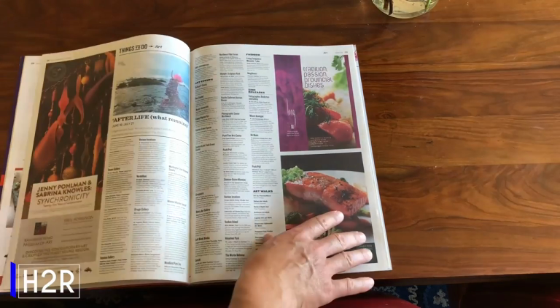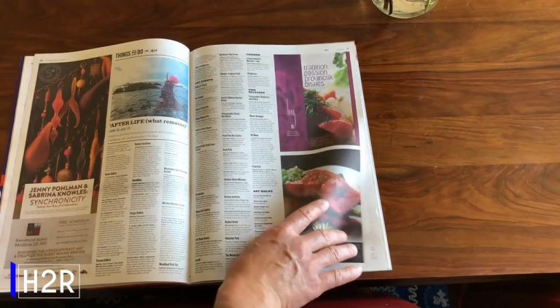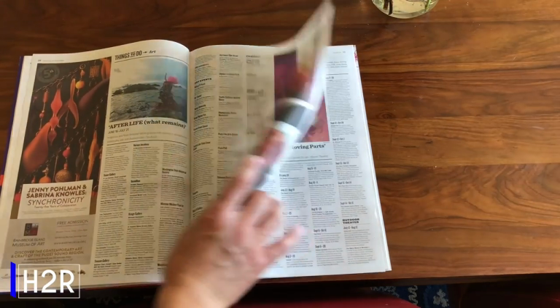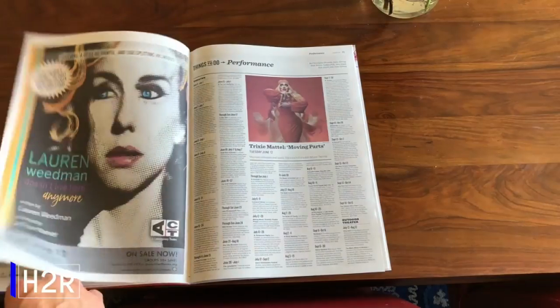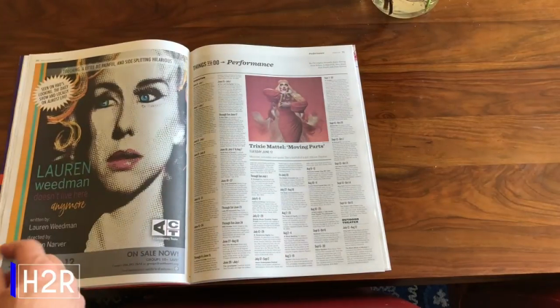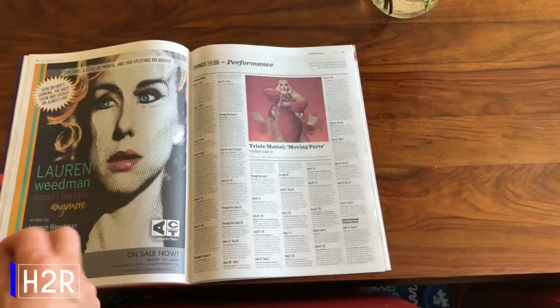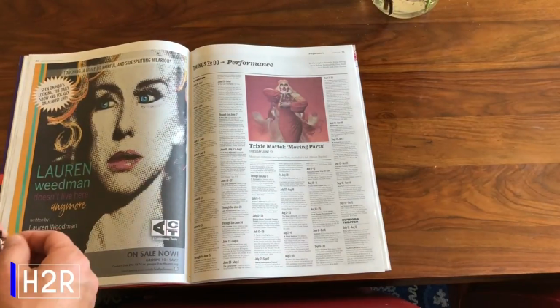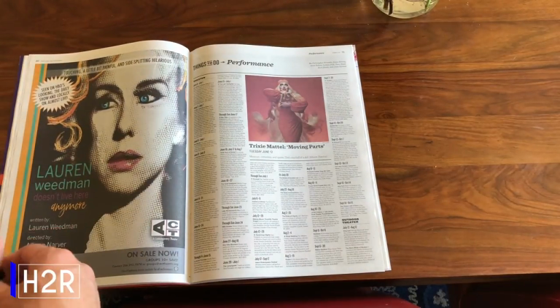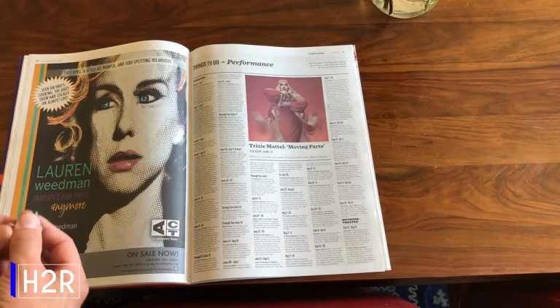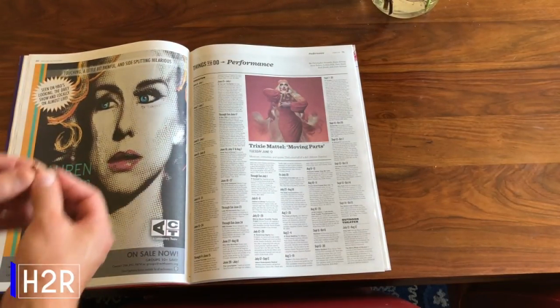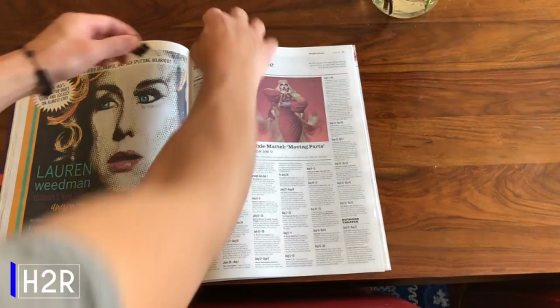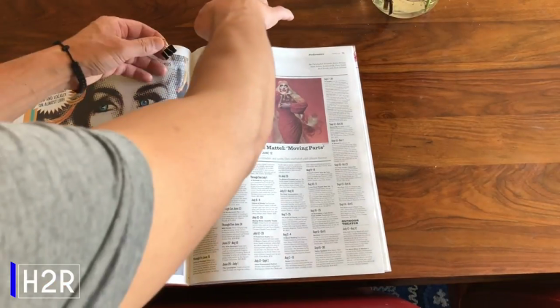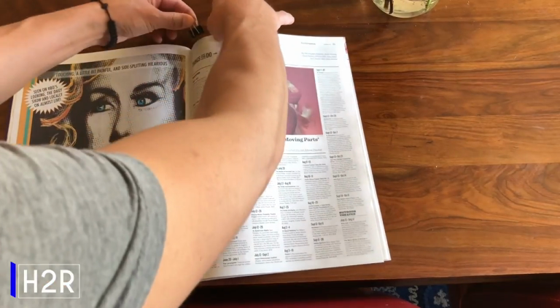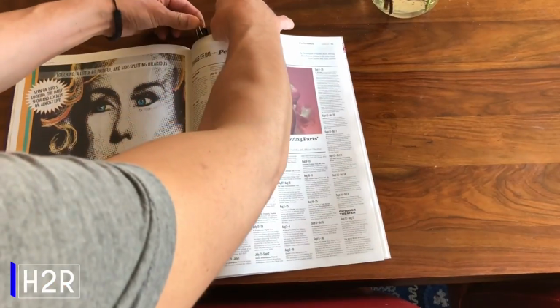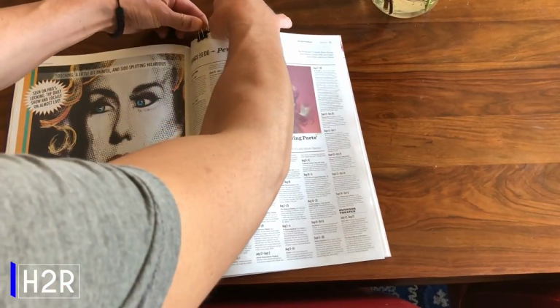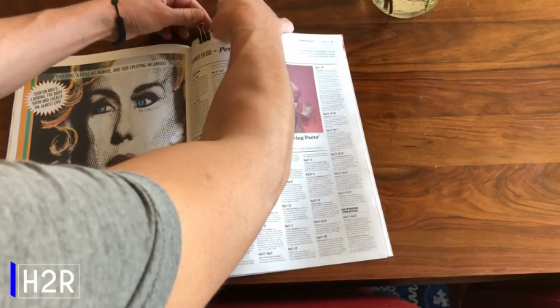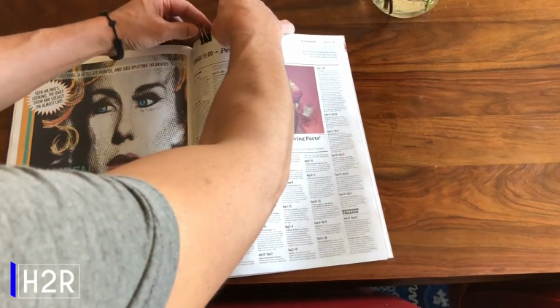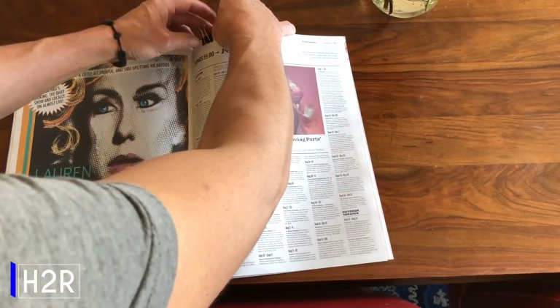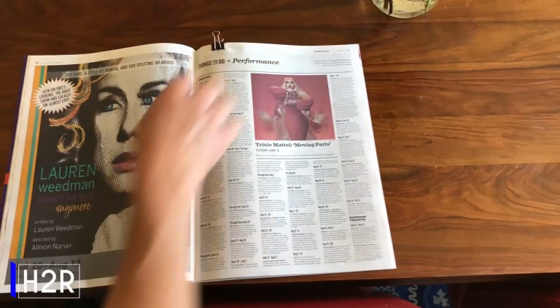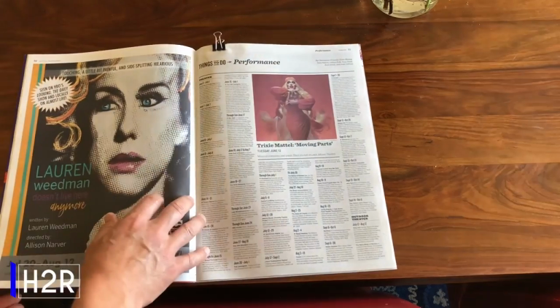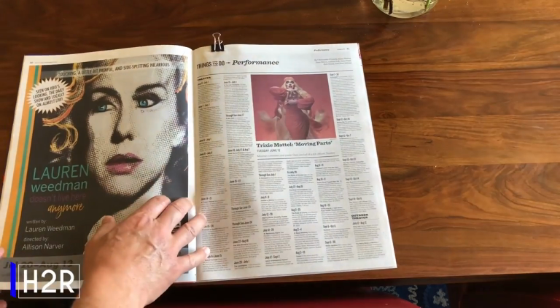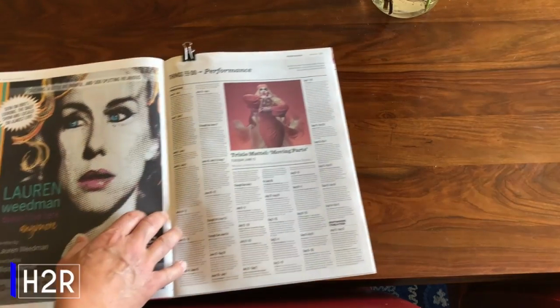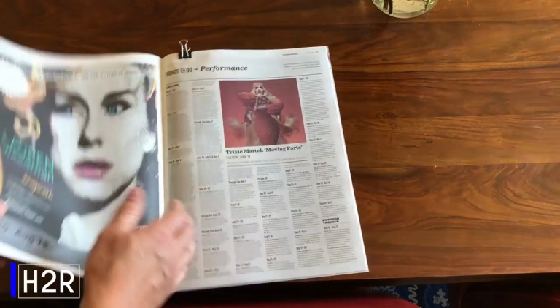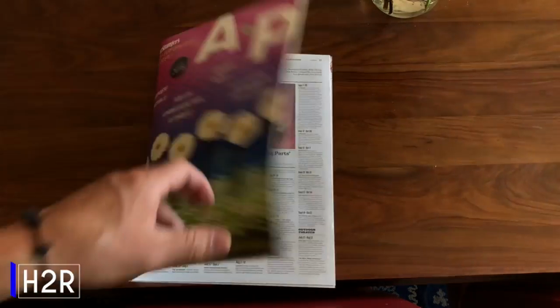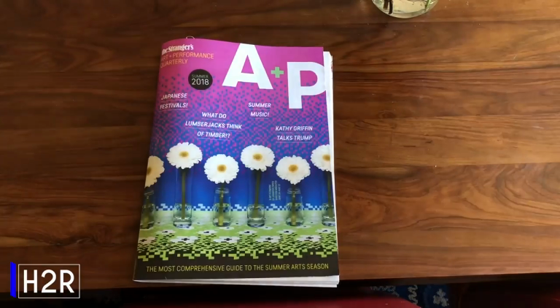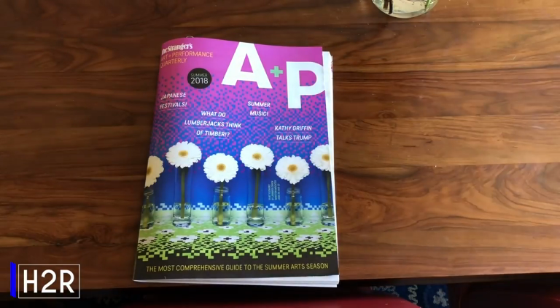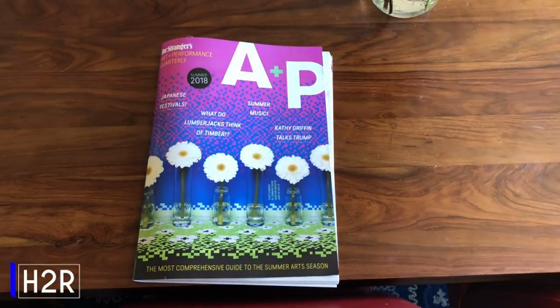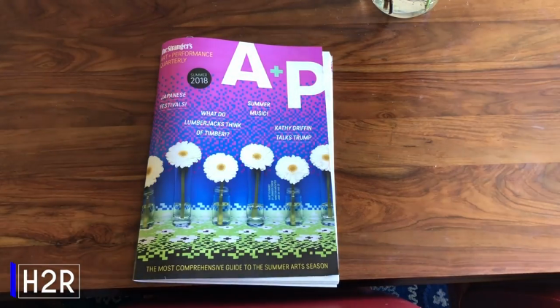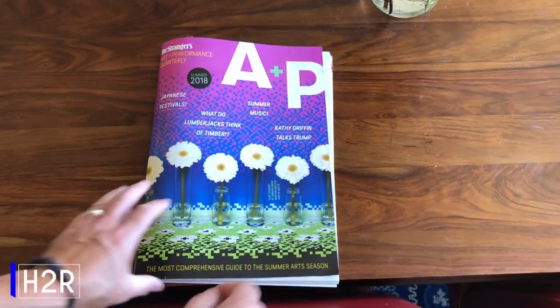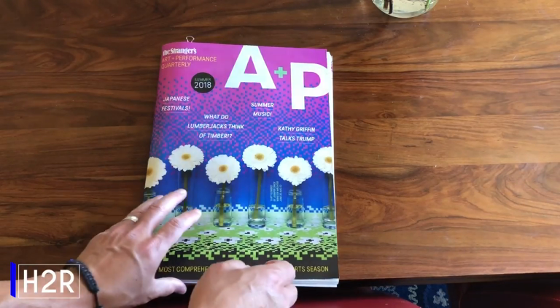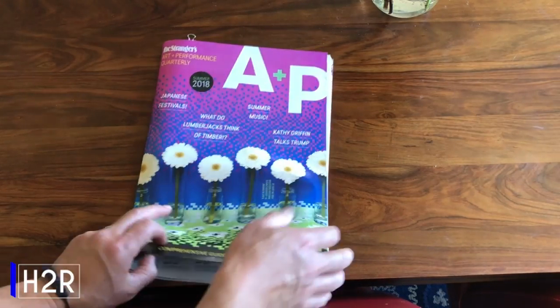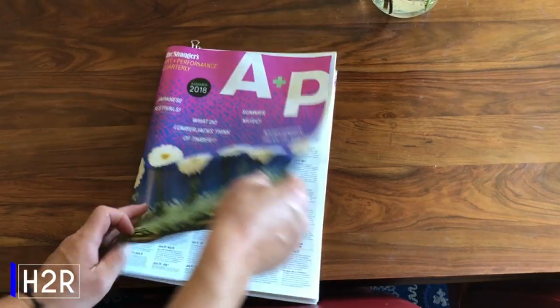Halfway through that magazine or book? Use a binder clip to save your page as a bookmark. That way, when you come back to it, you can pick up right where you left off.